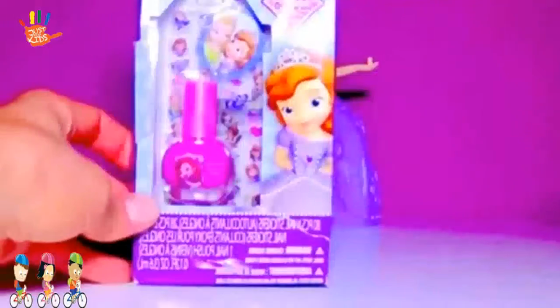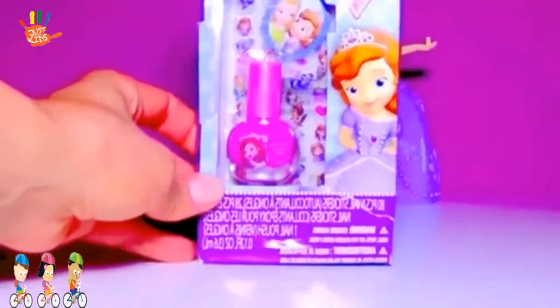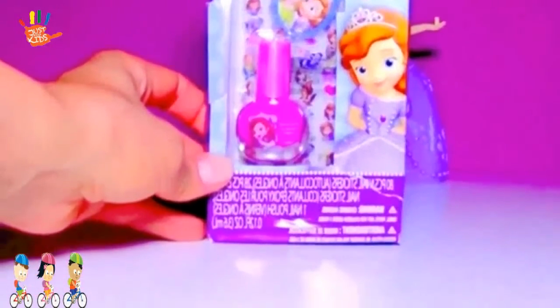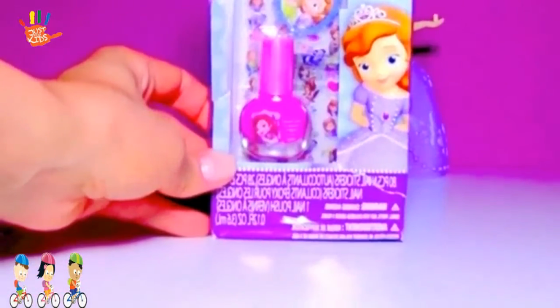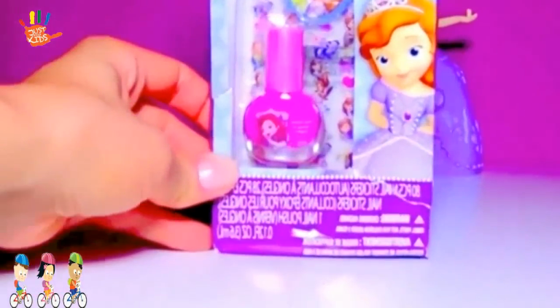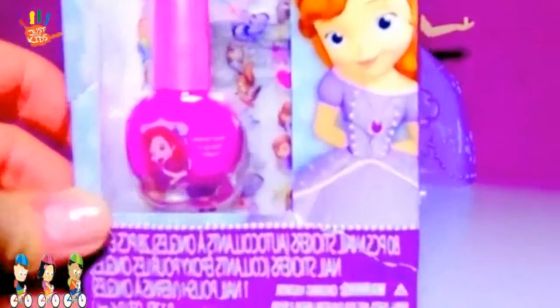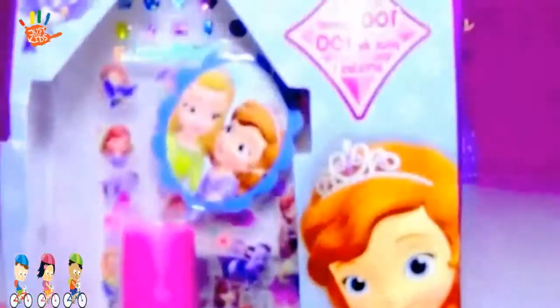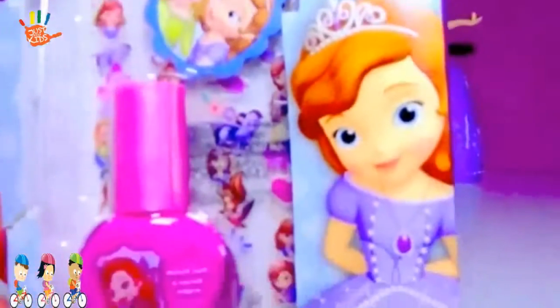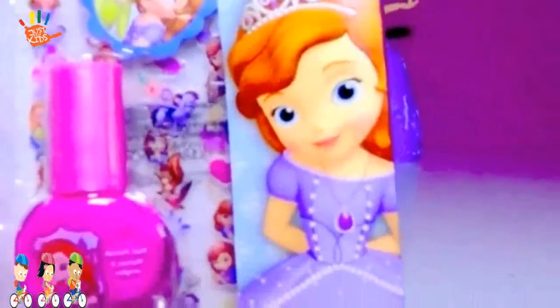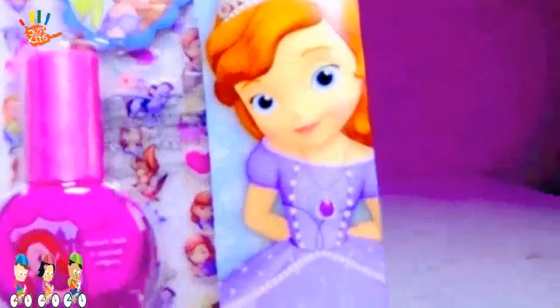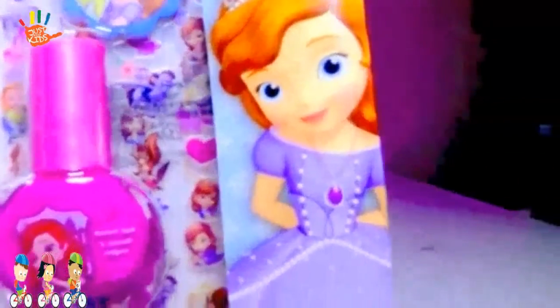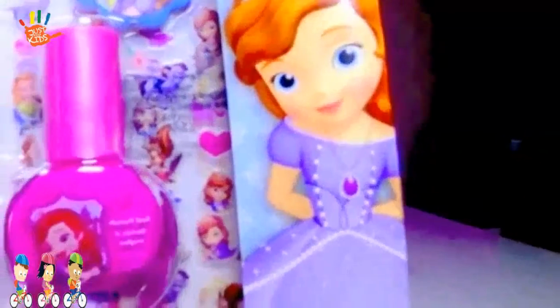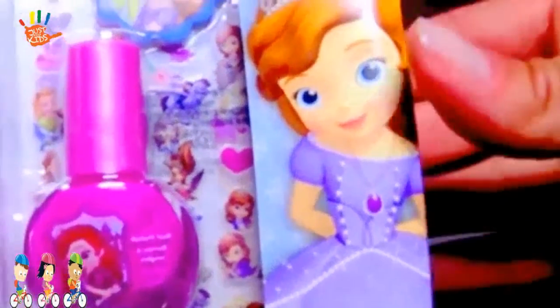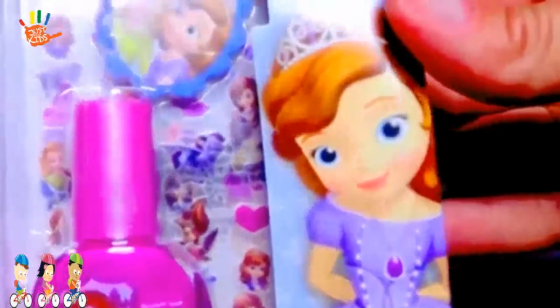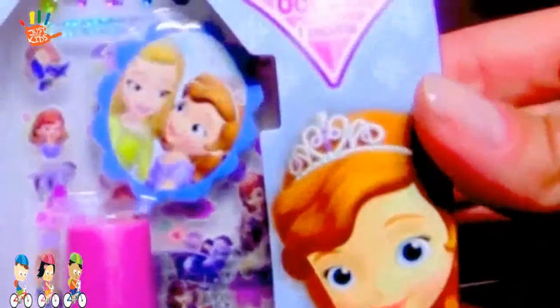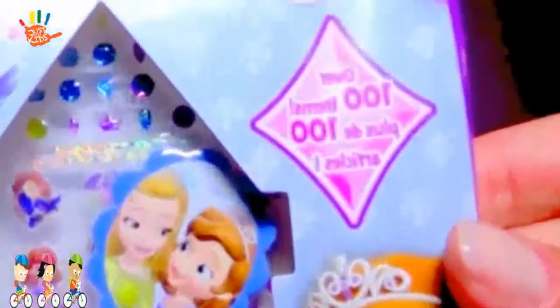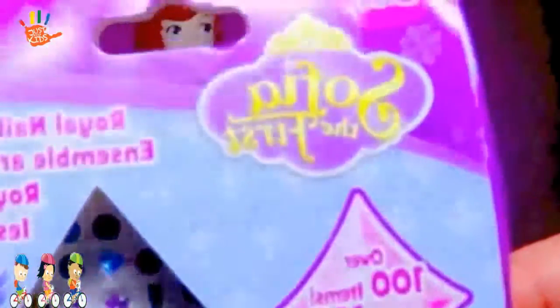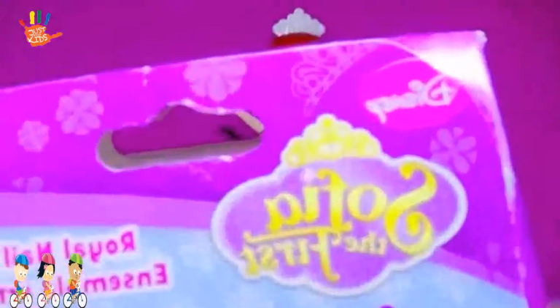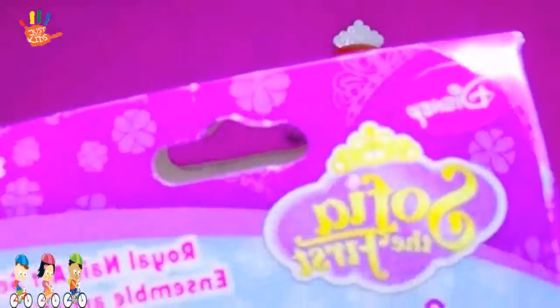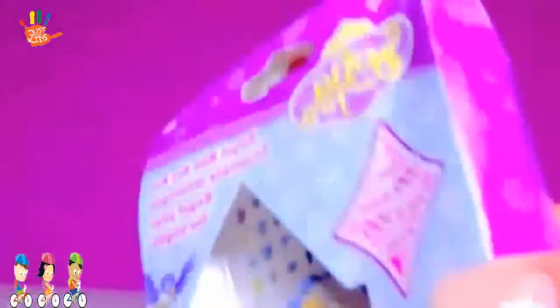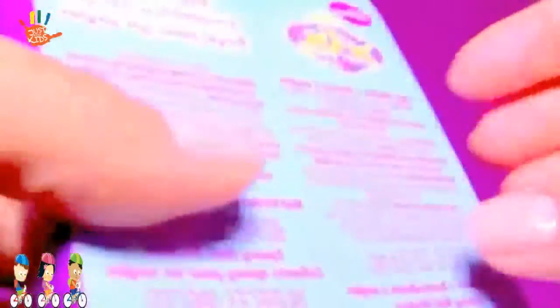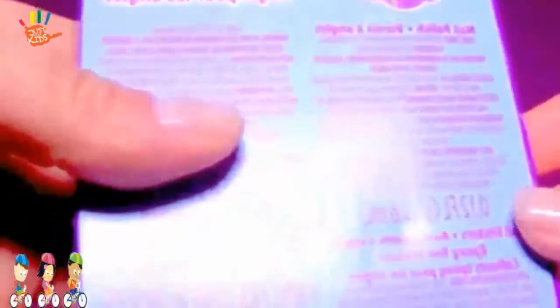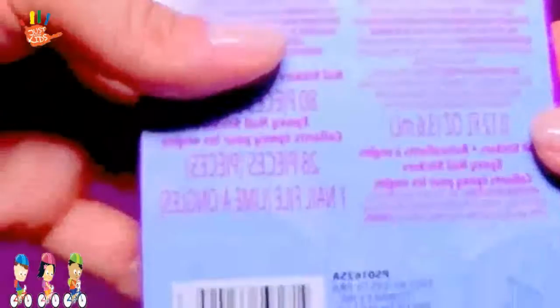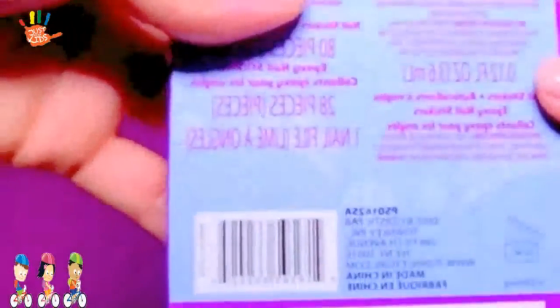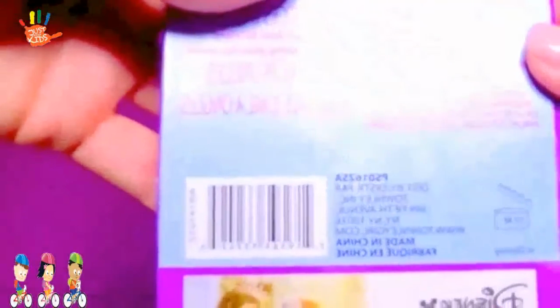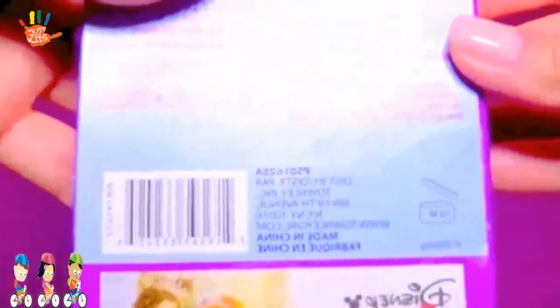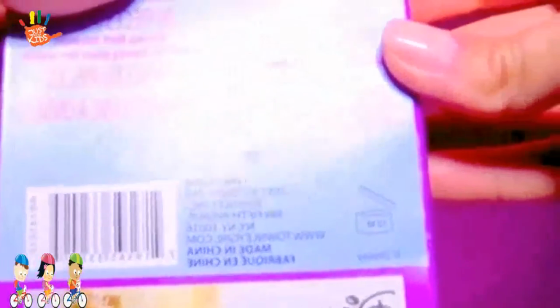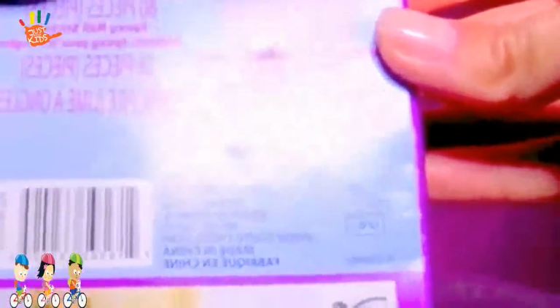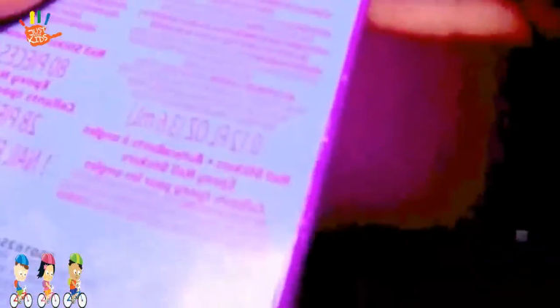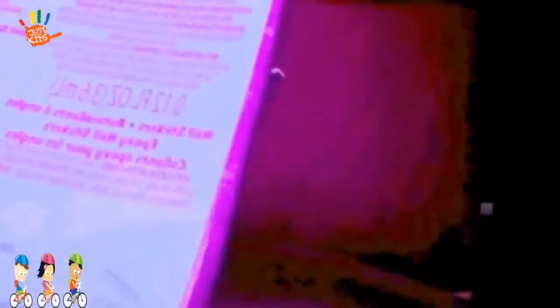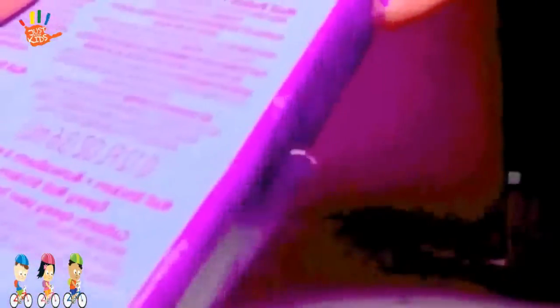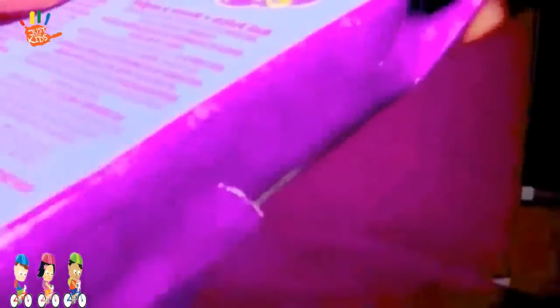Hello everybody! Are you ready for play toys? Today we have Sophia the First nail polish with stickers, and it's all by Disney Junior. Are you ready to open it?